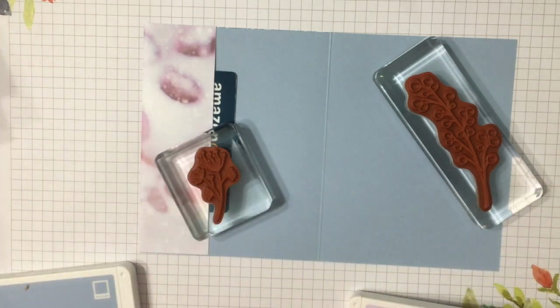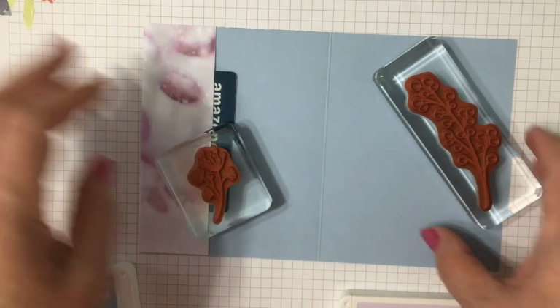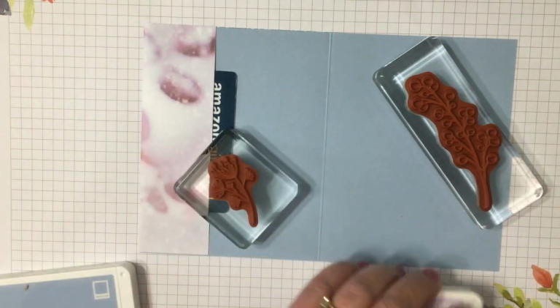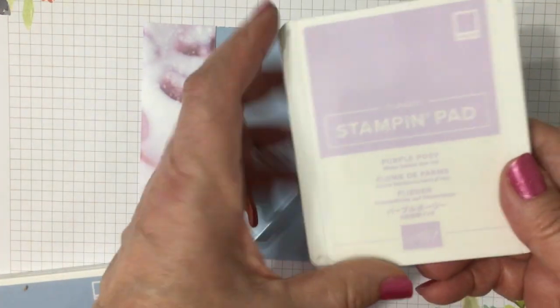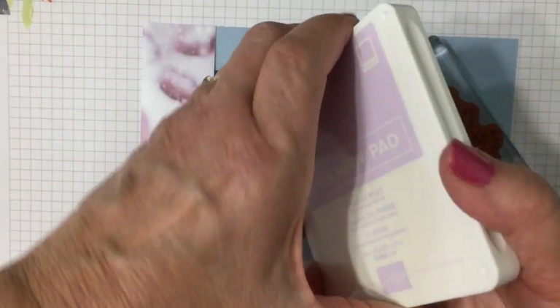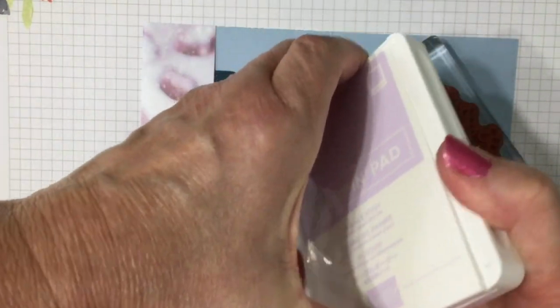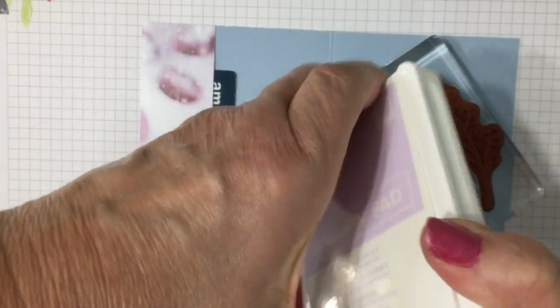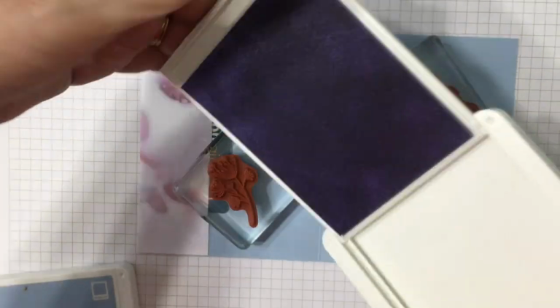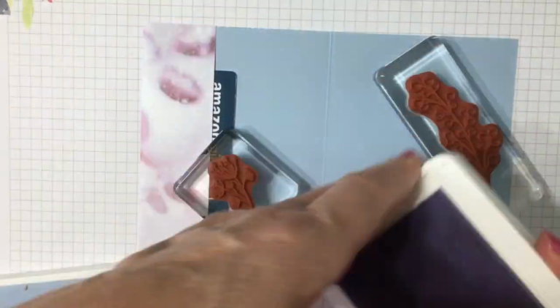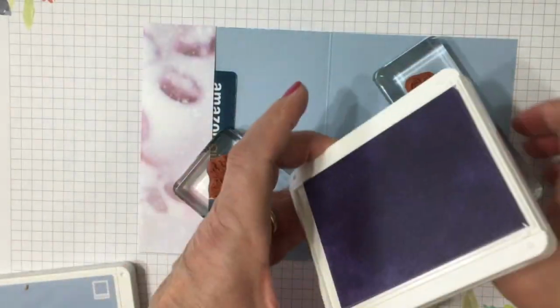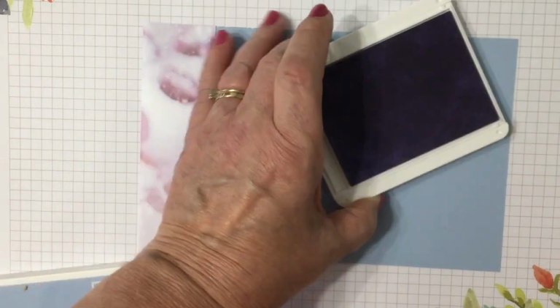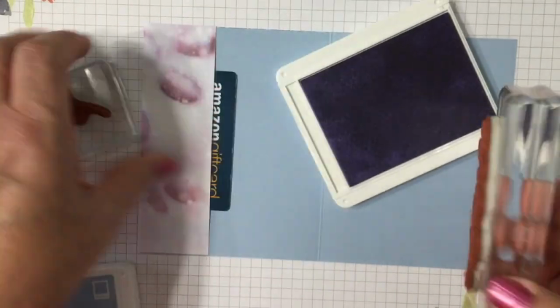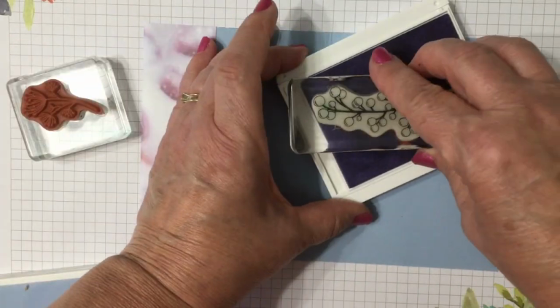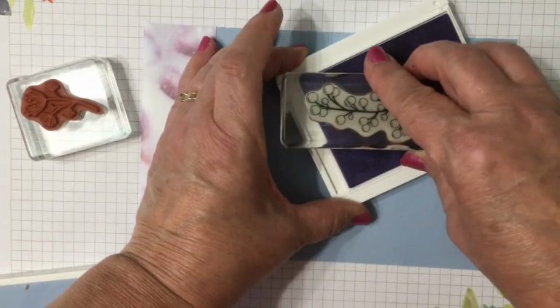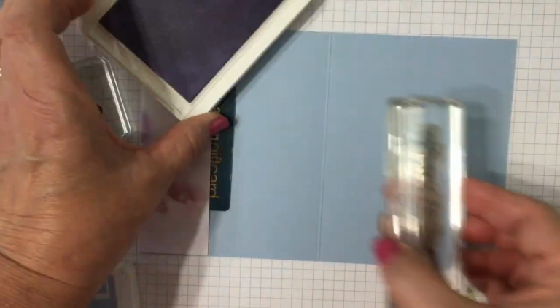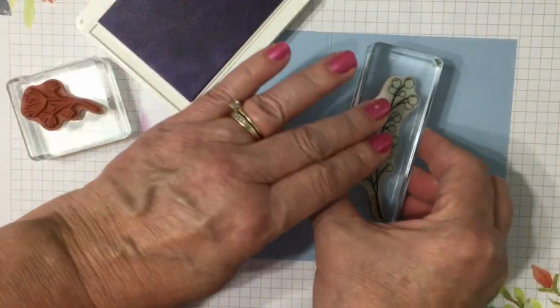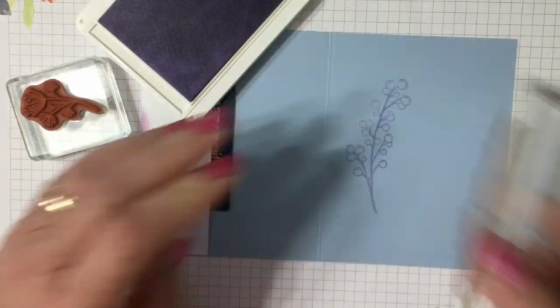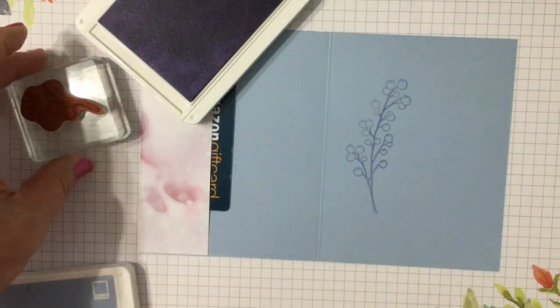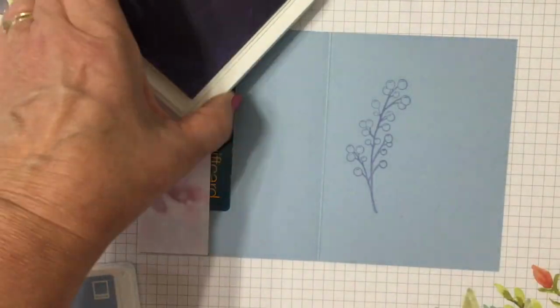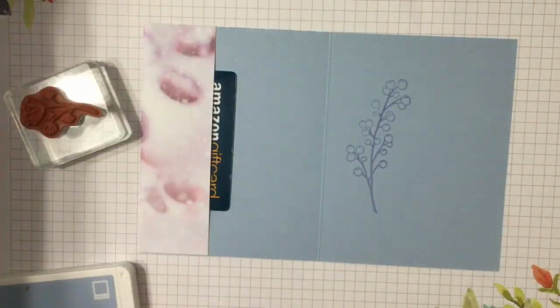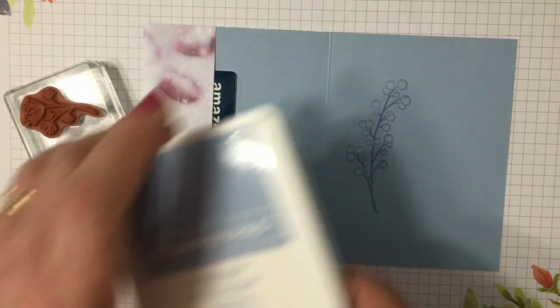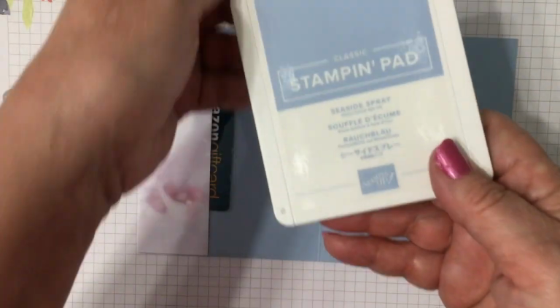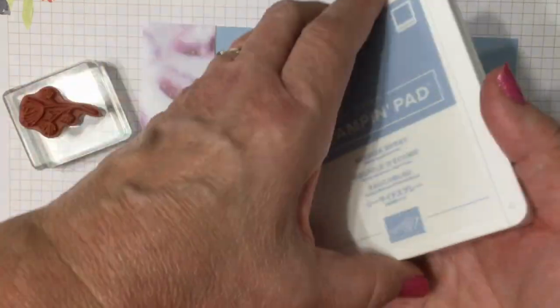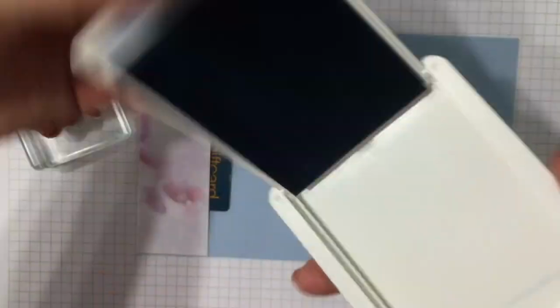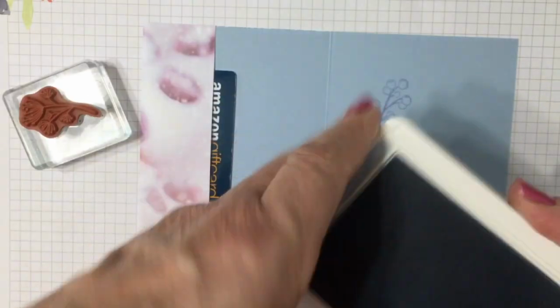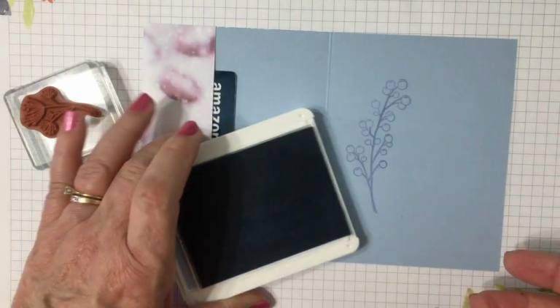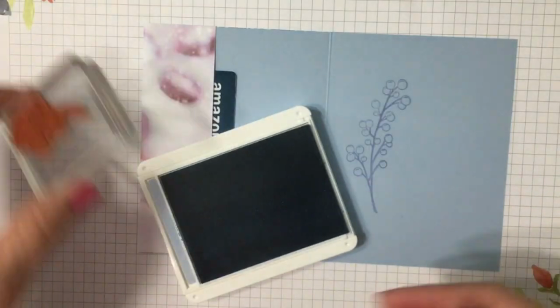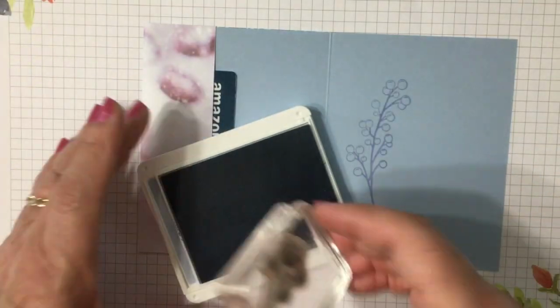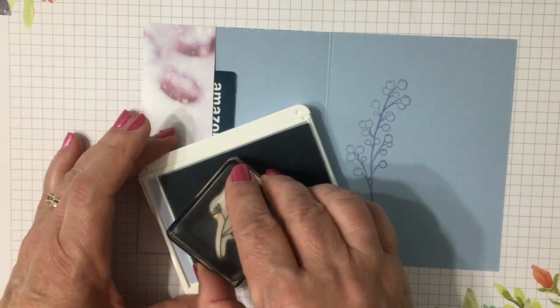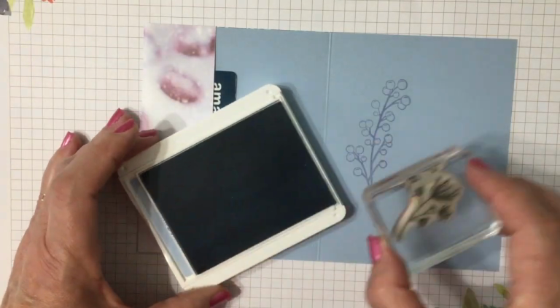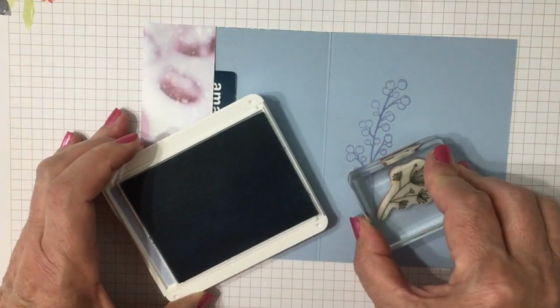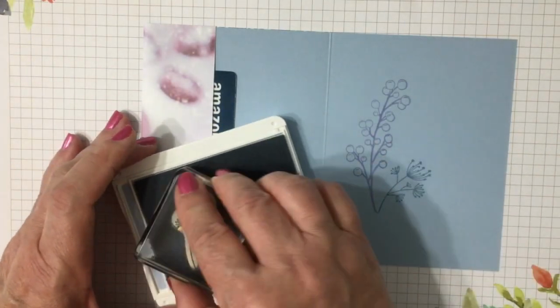I'm going to stamp the first image with the new Purple Posie ink, which by the way is now available. Gorgeous! And then we'll use Seaside Spray to stamp a couple more.